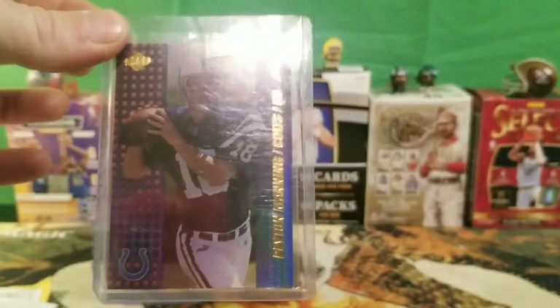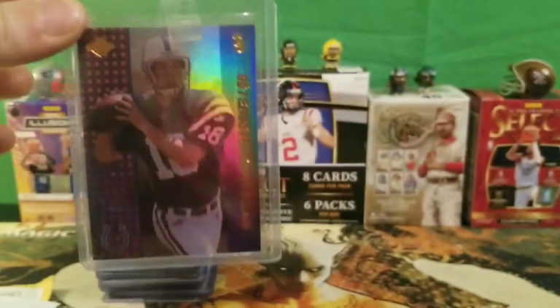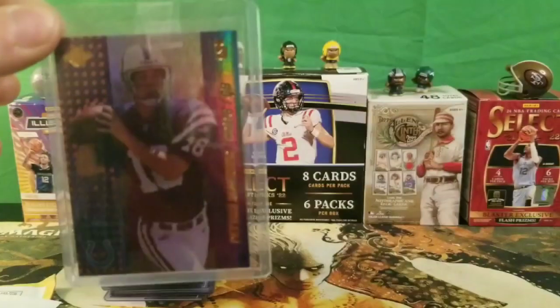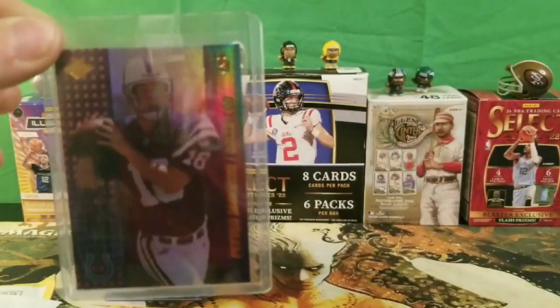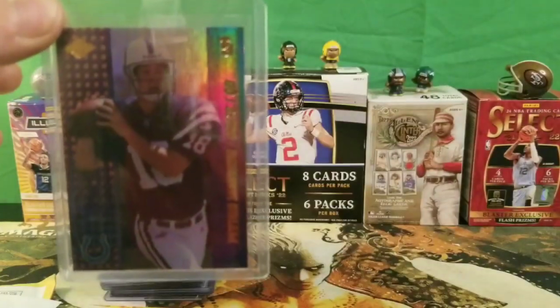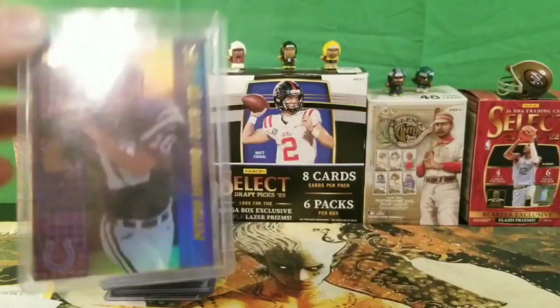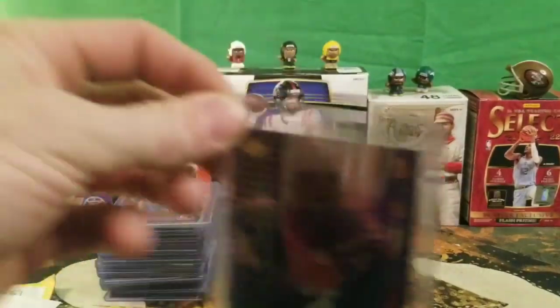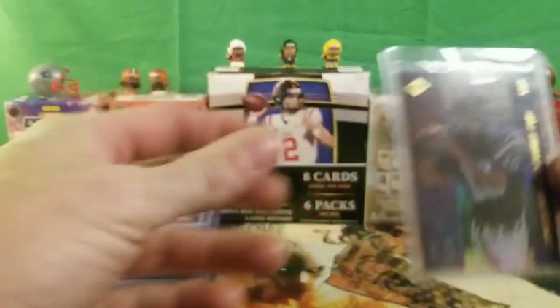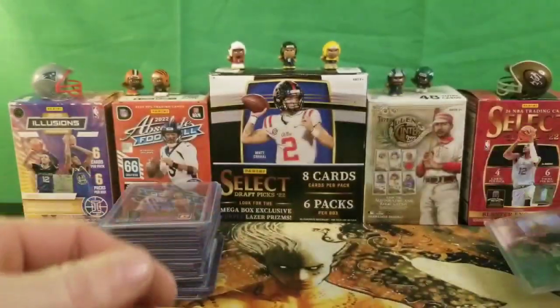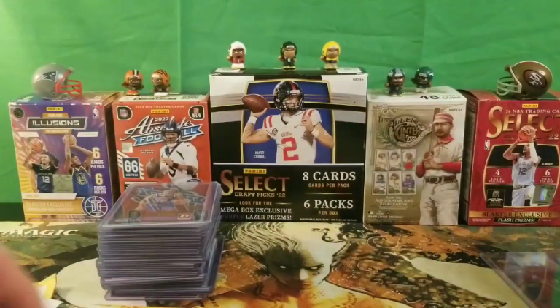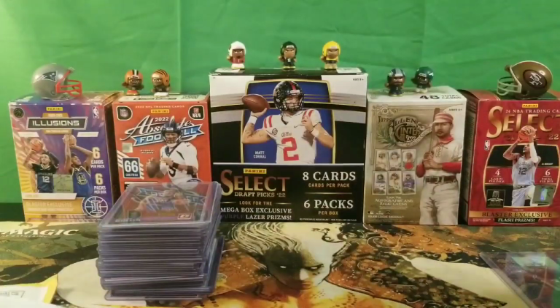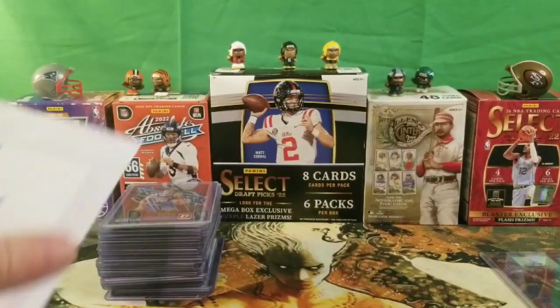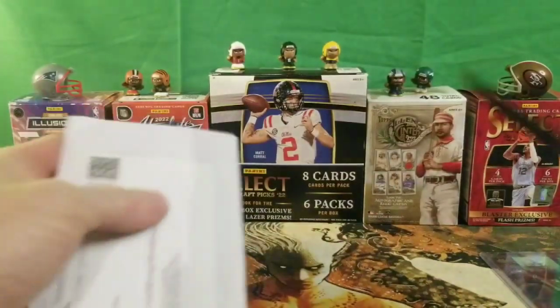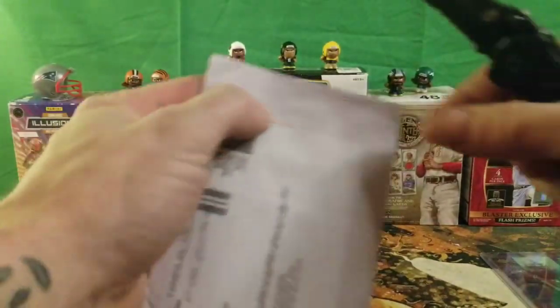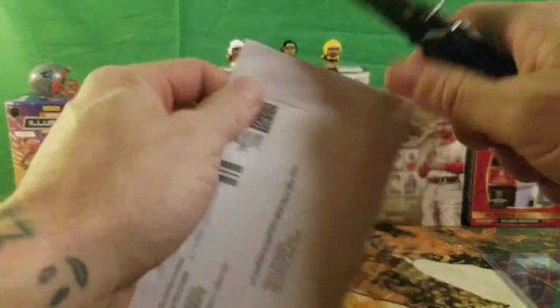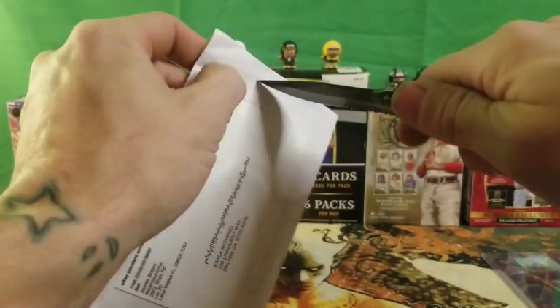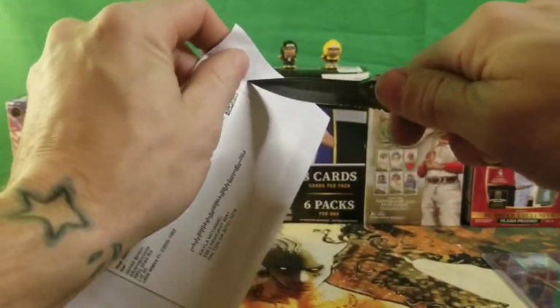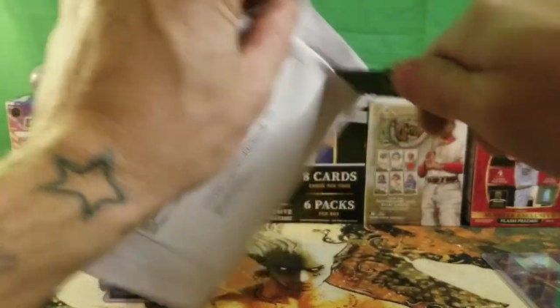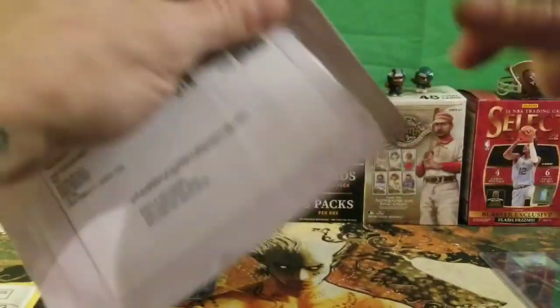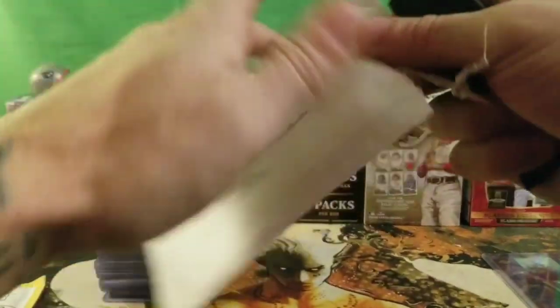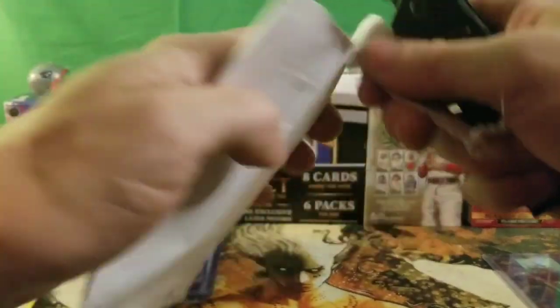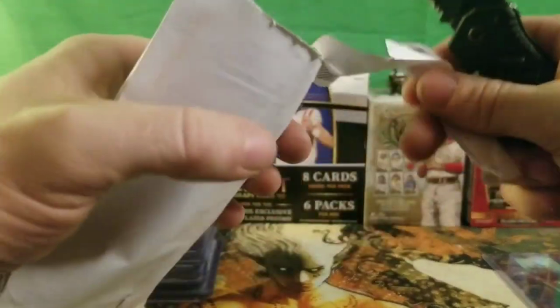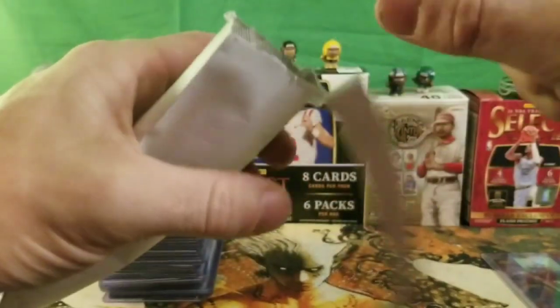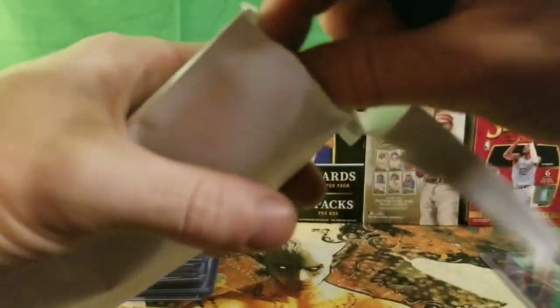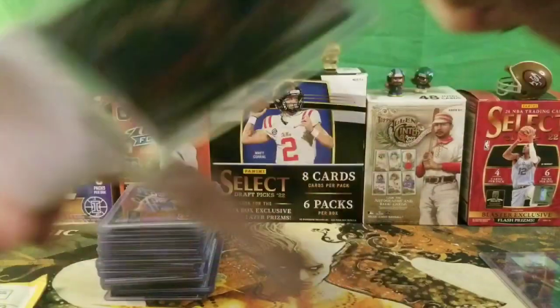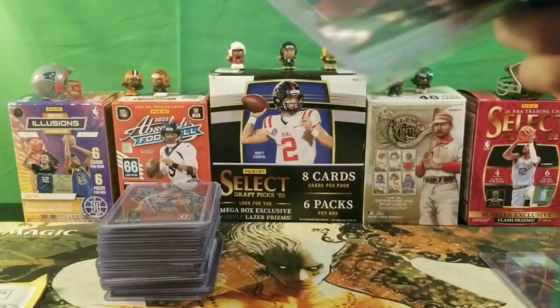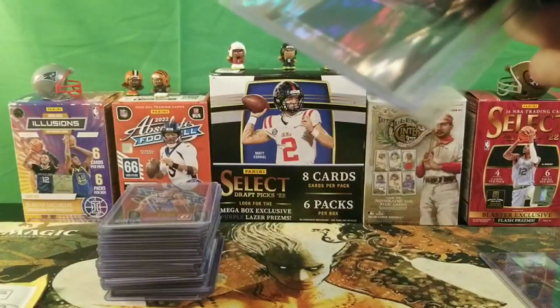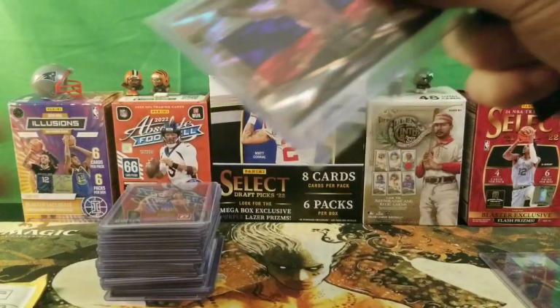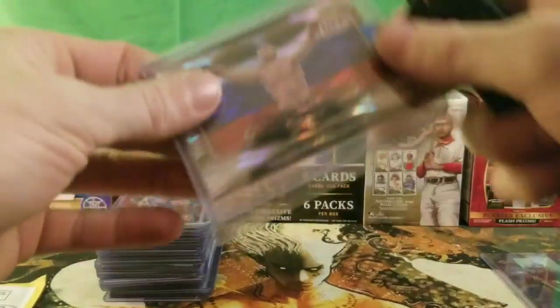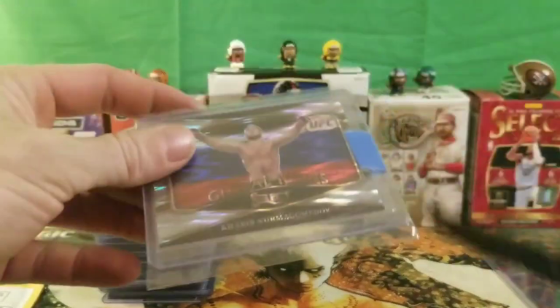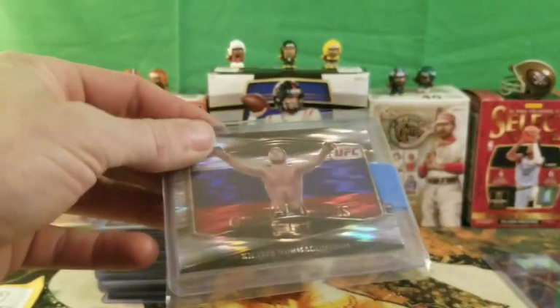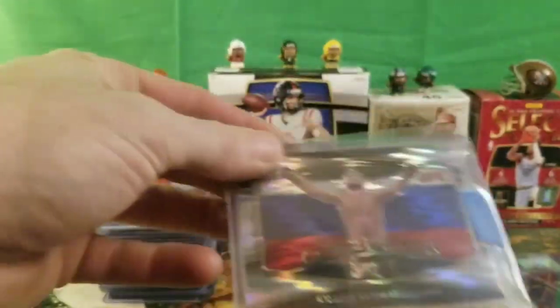Just a little eBay pickup, more or less a PC card. Let's get into the next one — I think I got a CJ Lamb rookie in here.